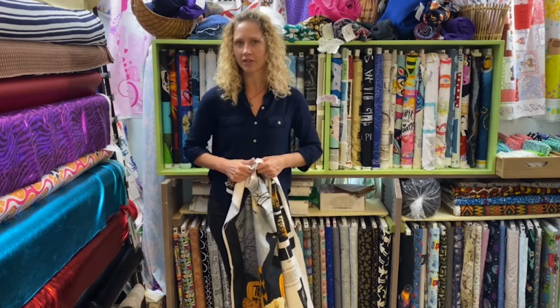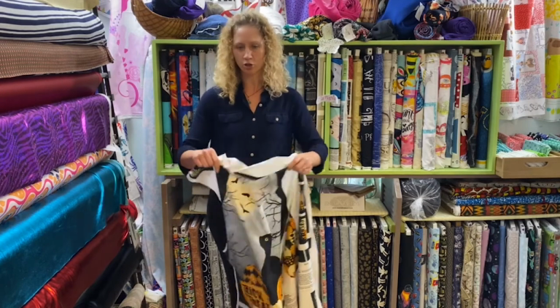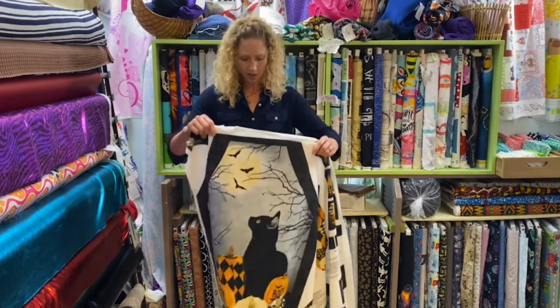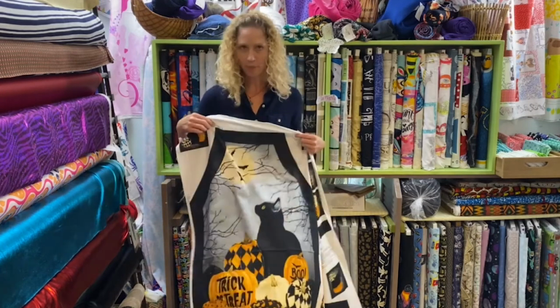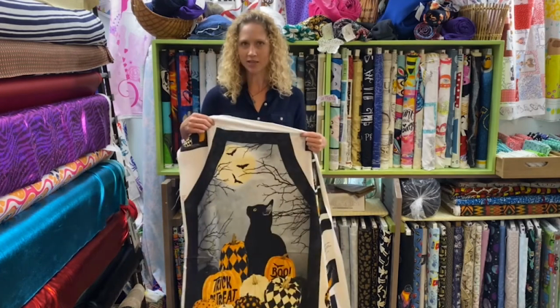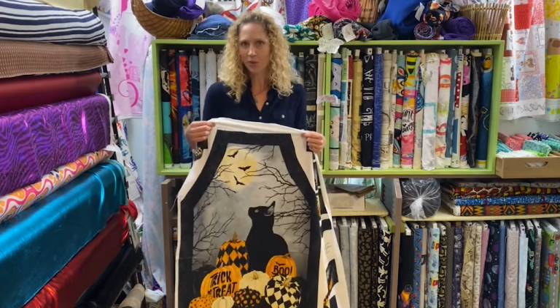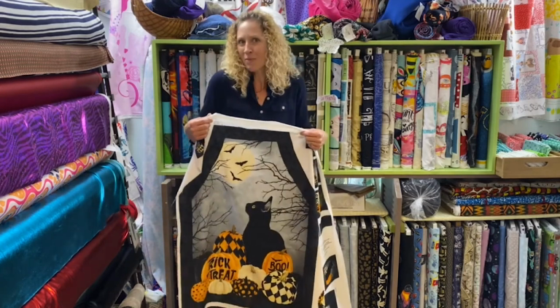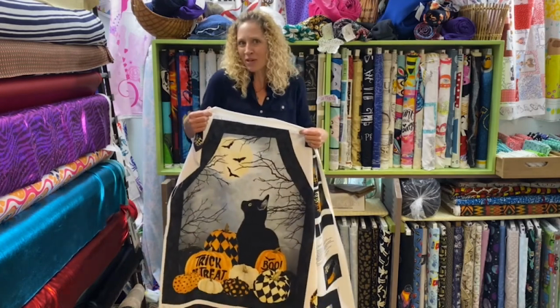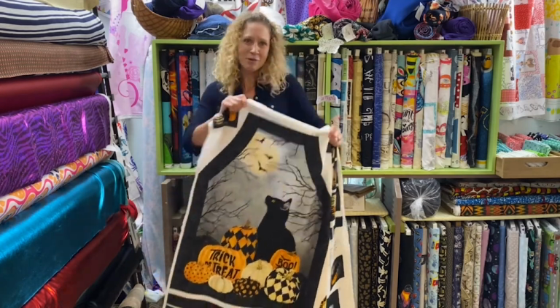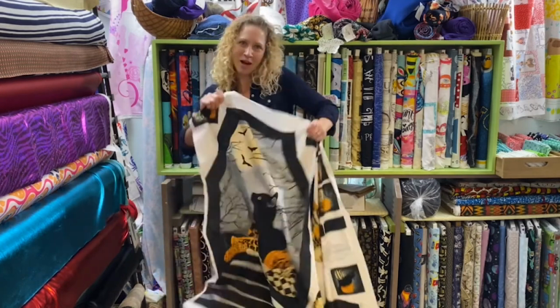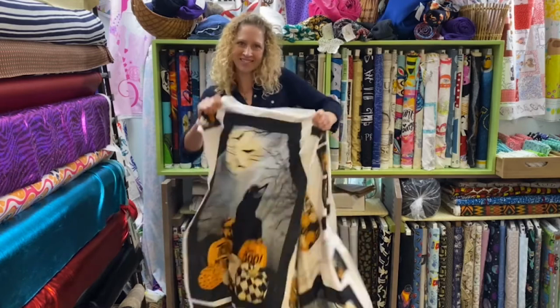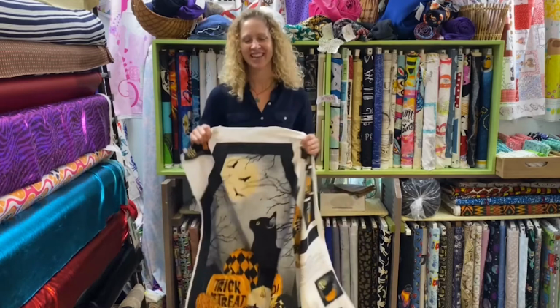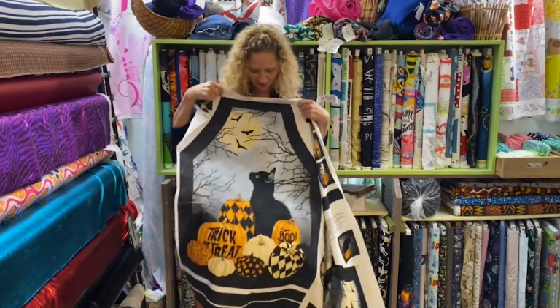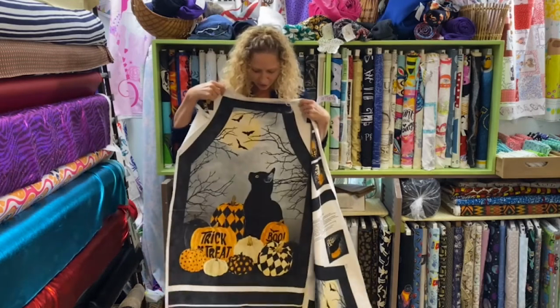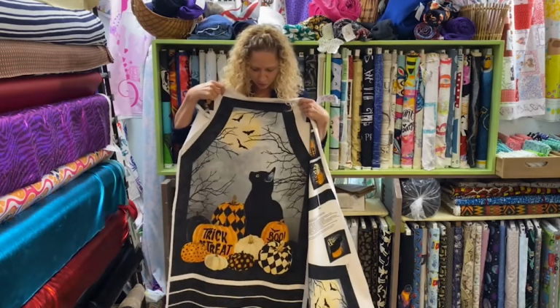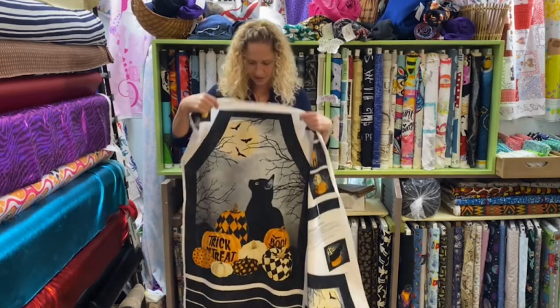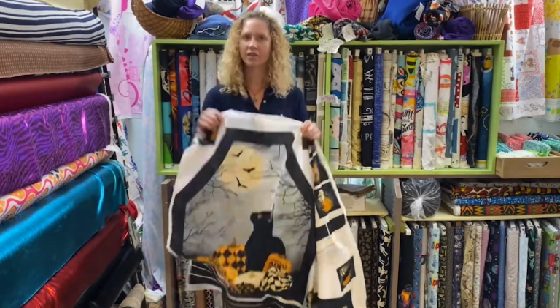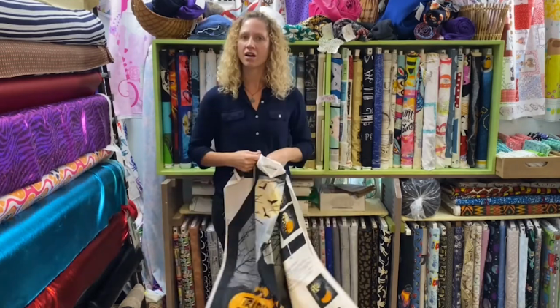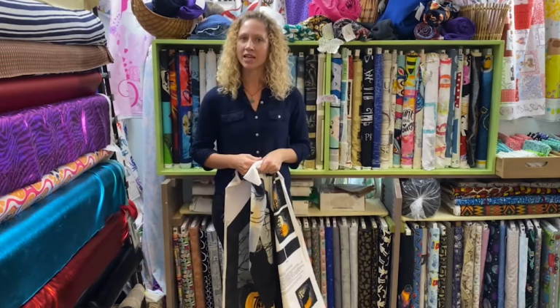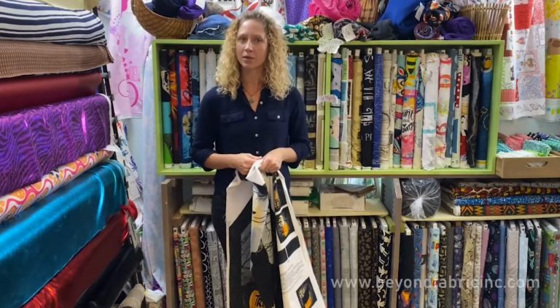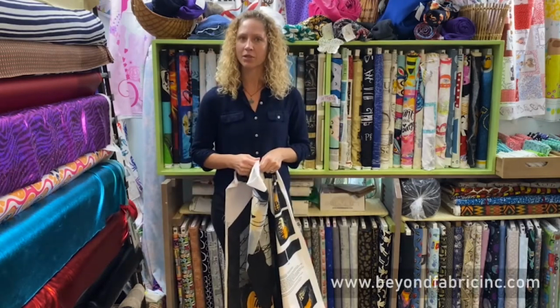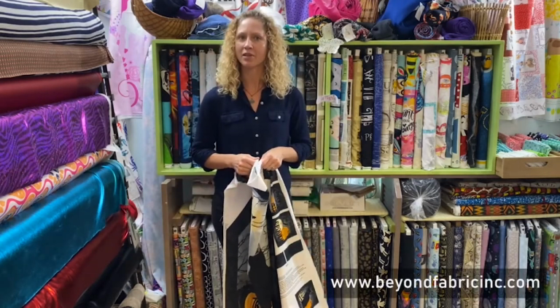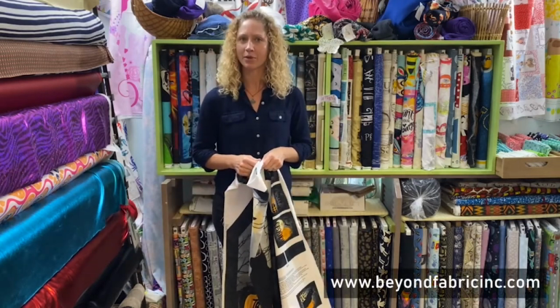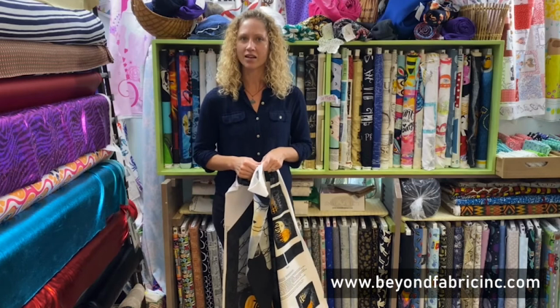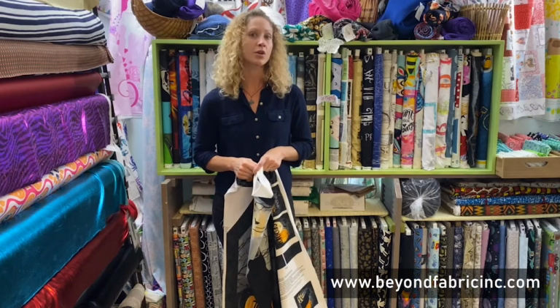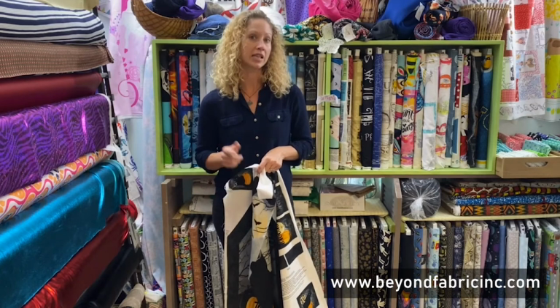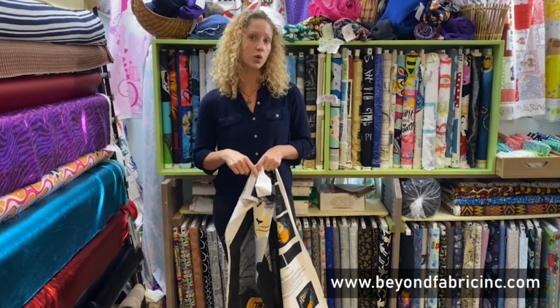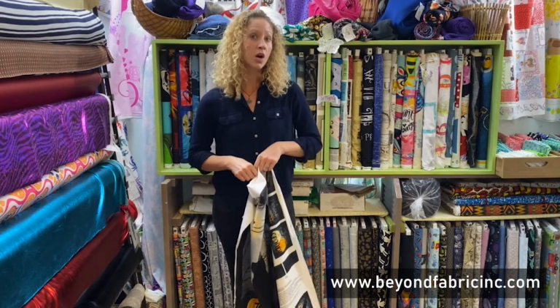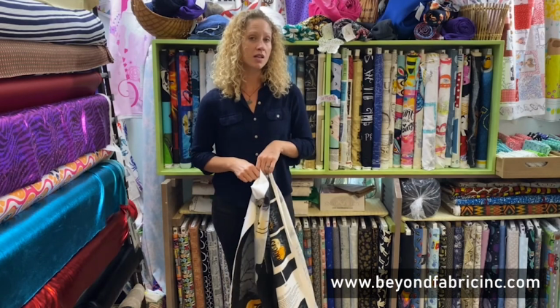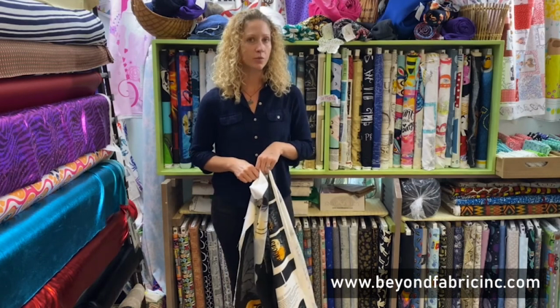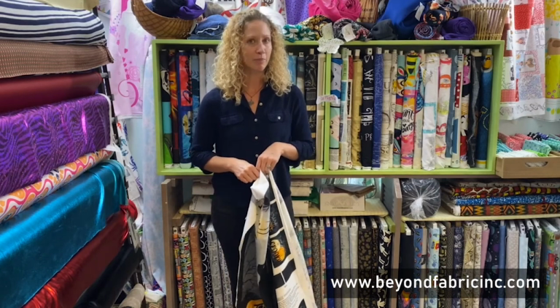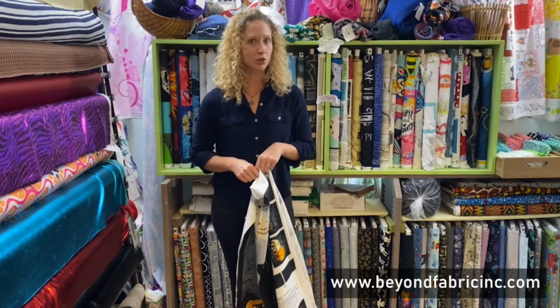I'm feeling extra happy because it's Halloween and it's my mama's birthday — happy birthday, mama! This is our featured product on our website, www.beyondfabricinc.com. You can get it in the store or online; we'll be happy to ship.